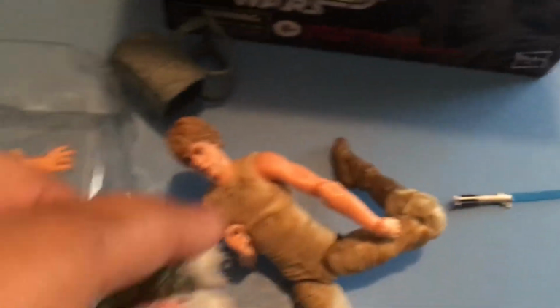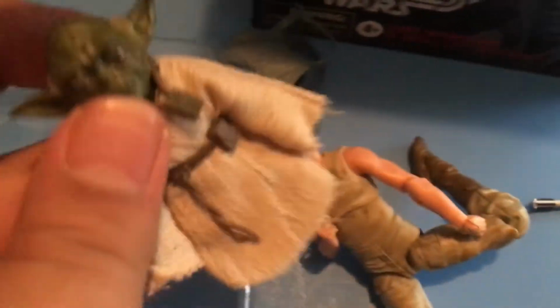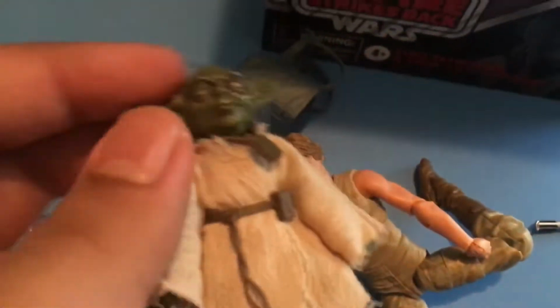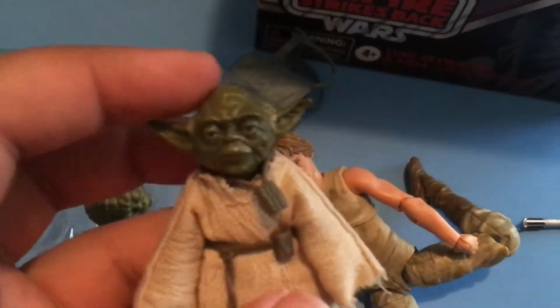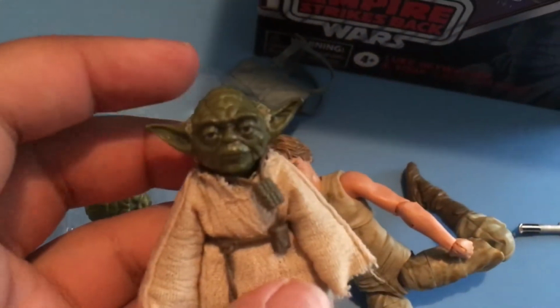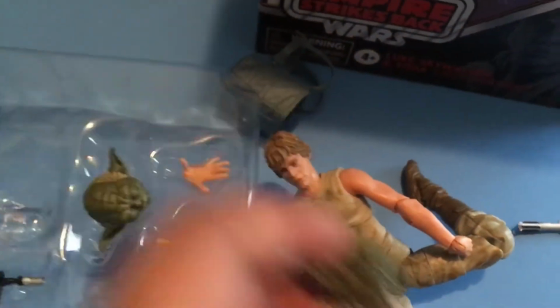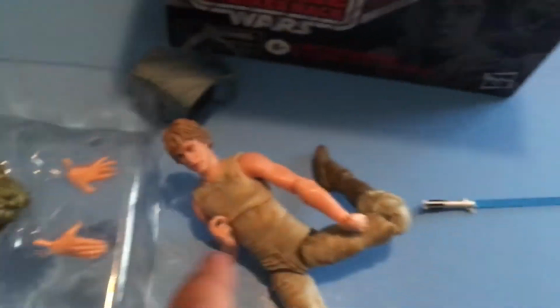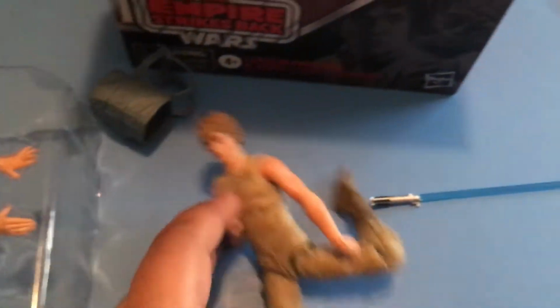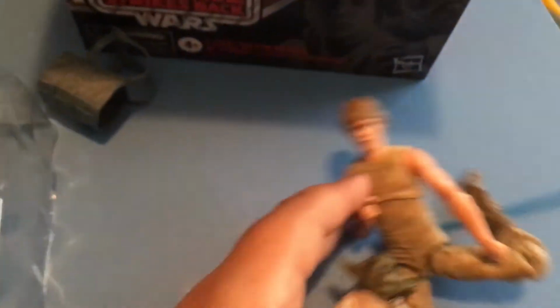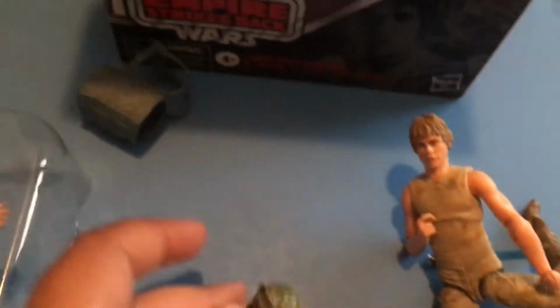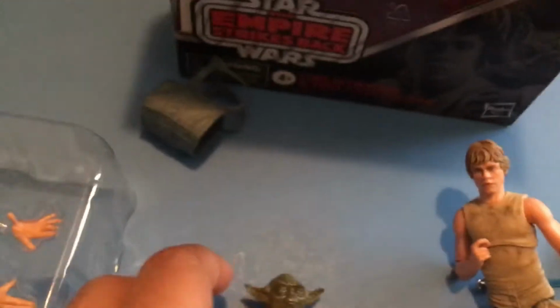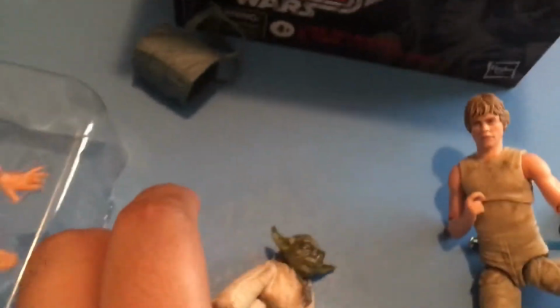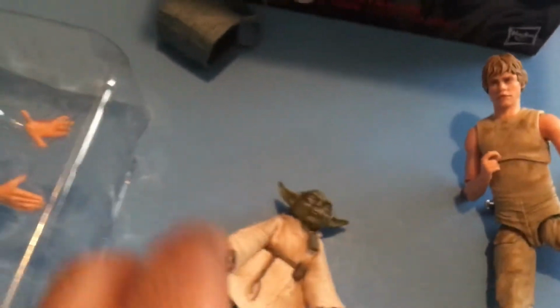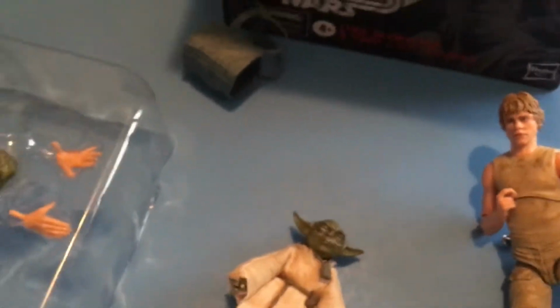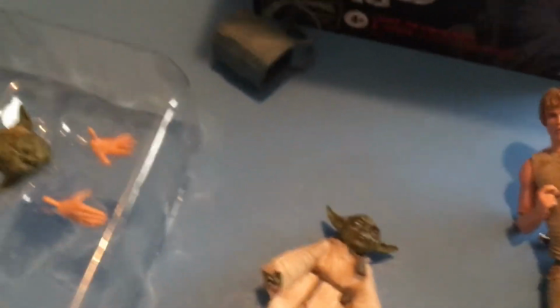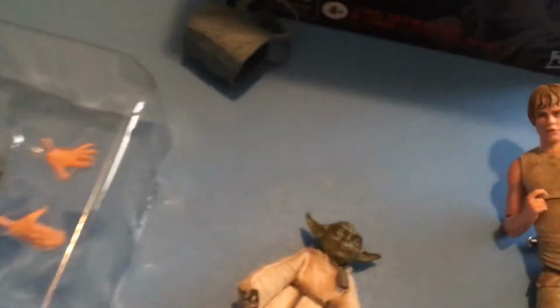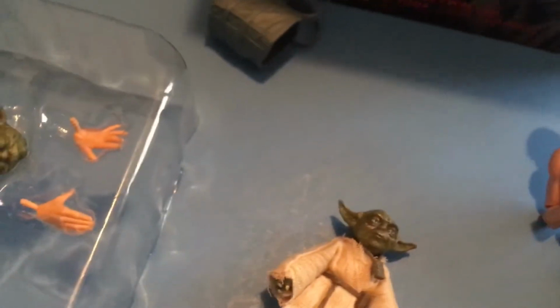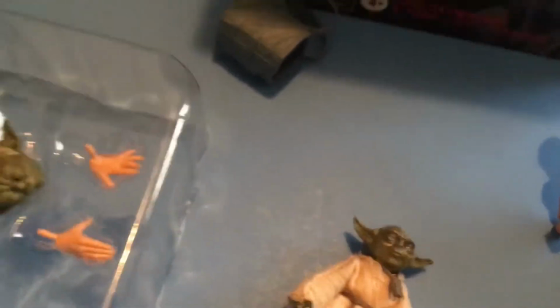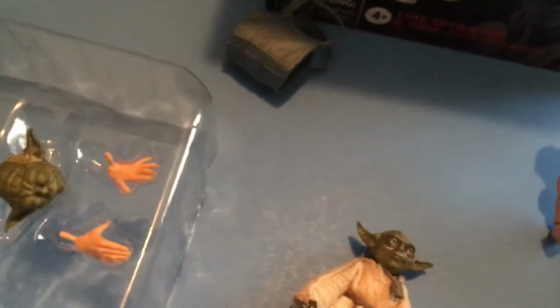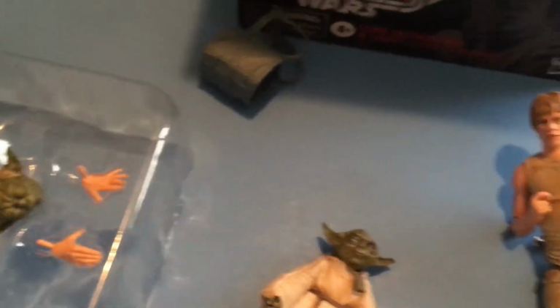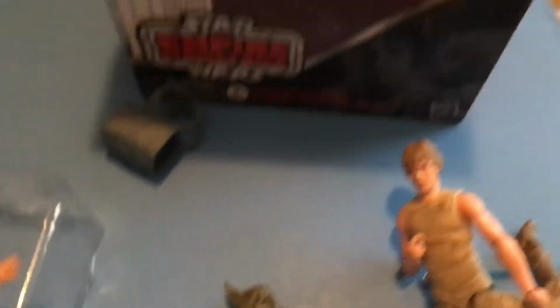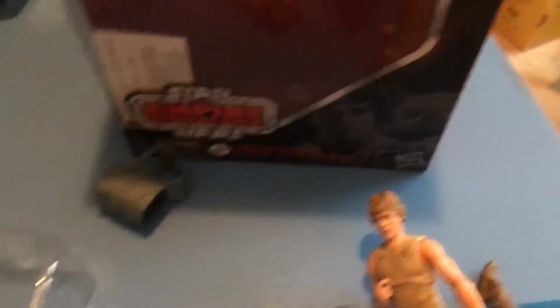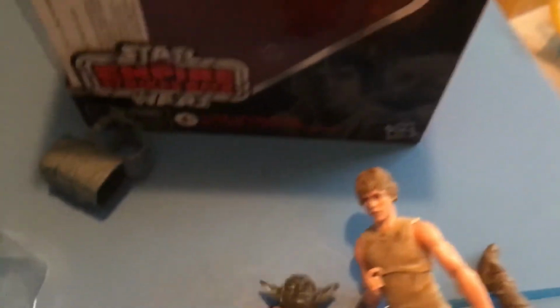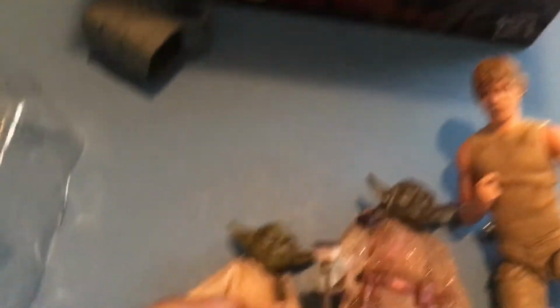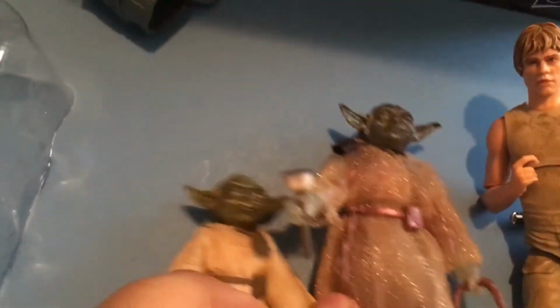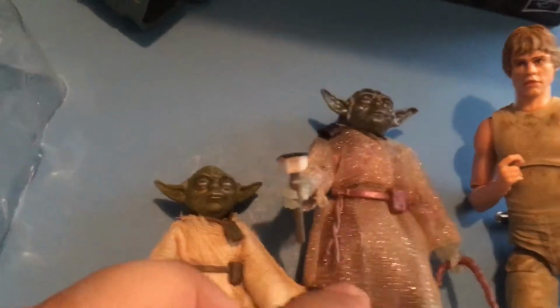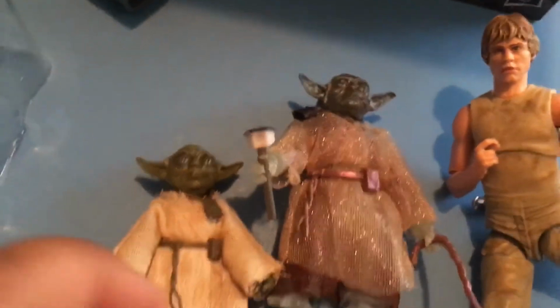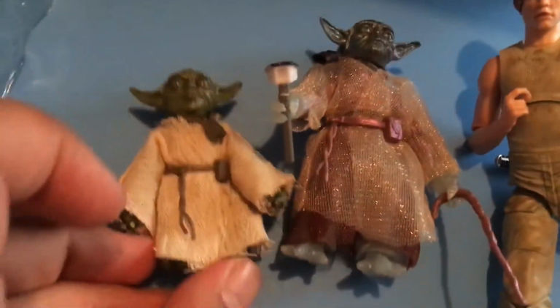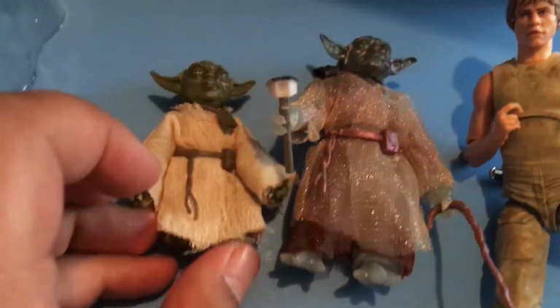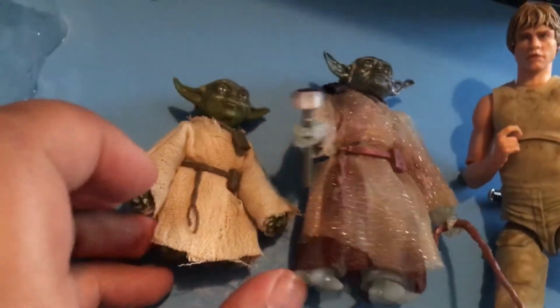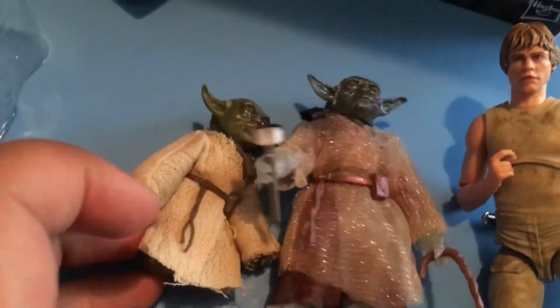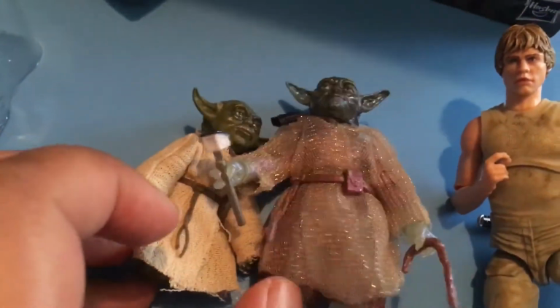Here is Yoda. He is the new tiny Yoda, and you can tell he is tiny. Because if I take the original Yoda — which is basically this ghost Yoda right here — look how tiny he is.